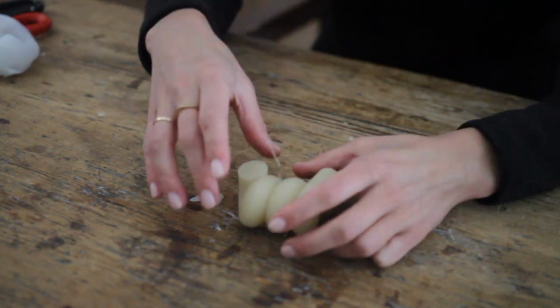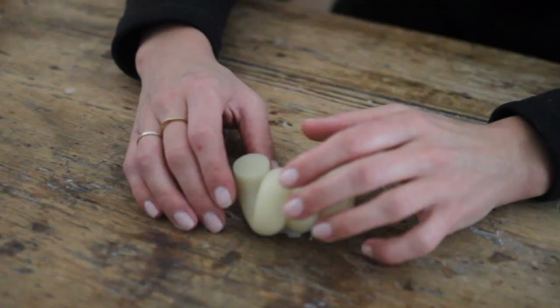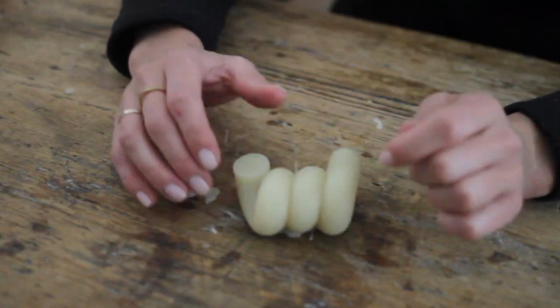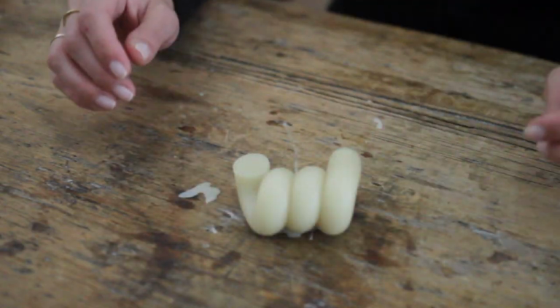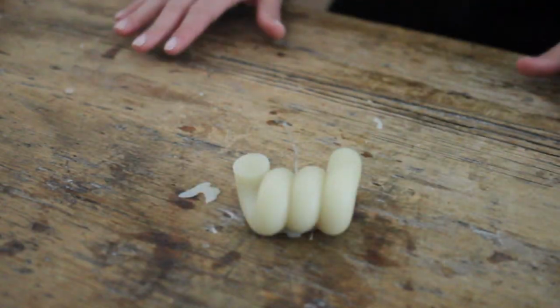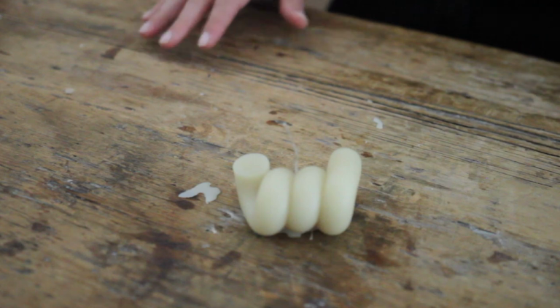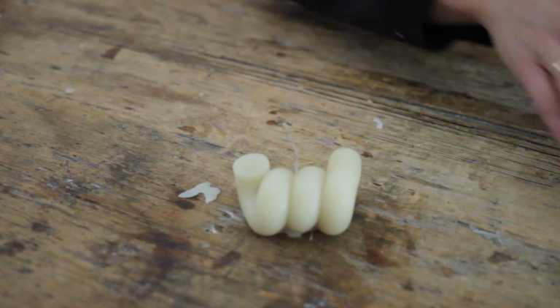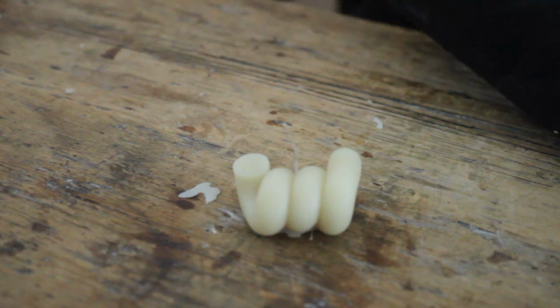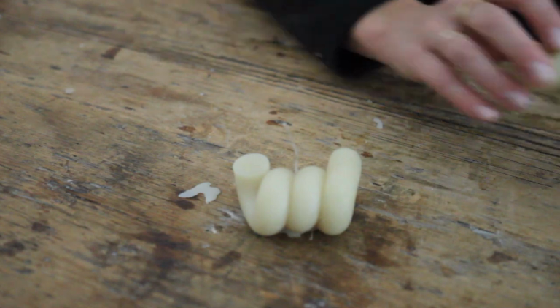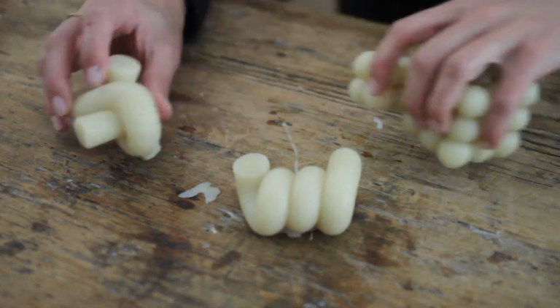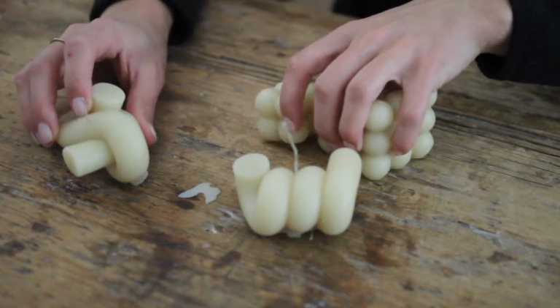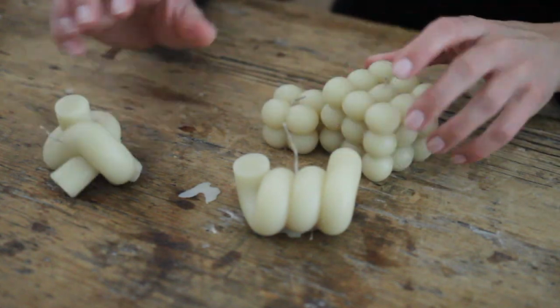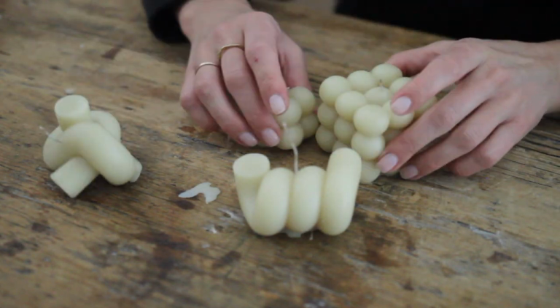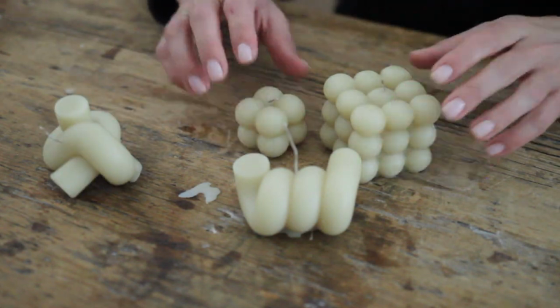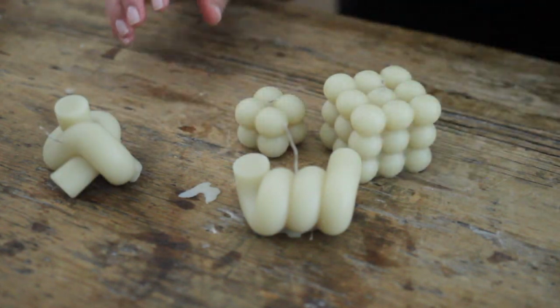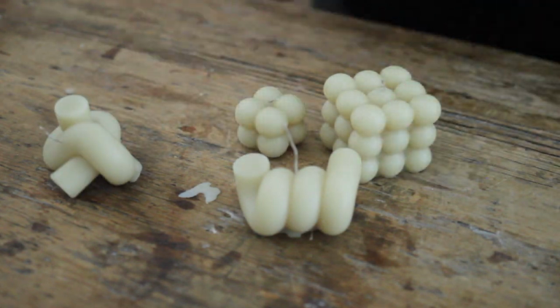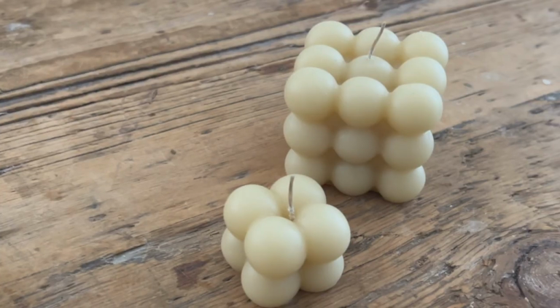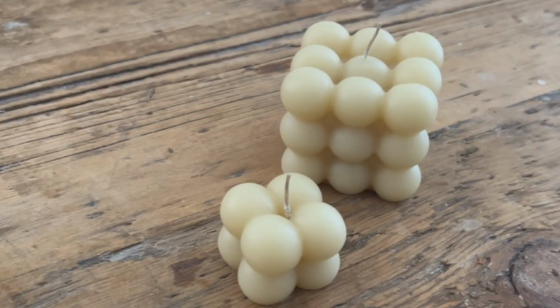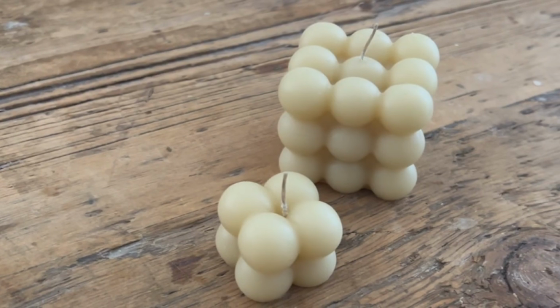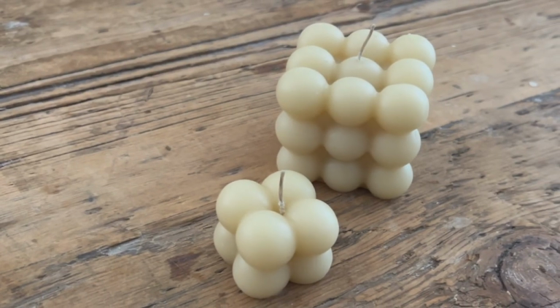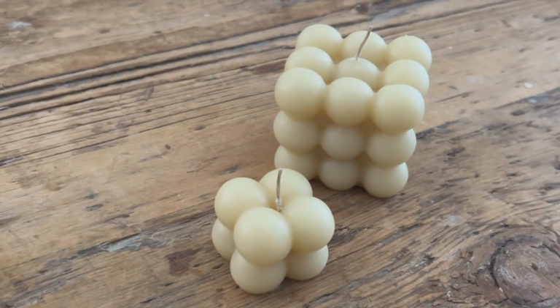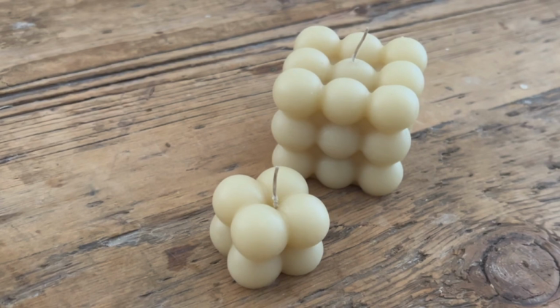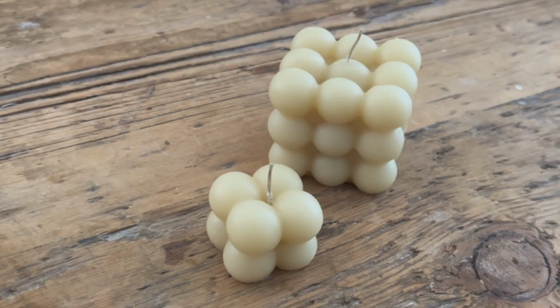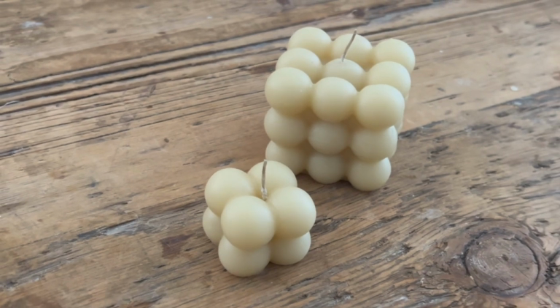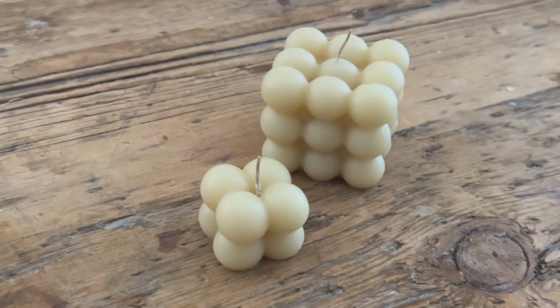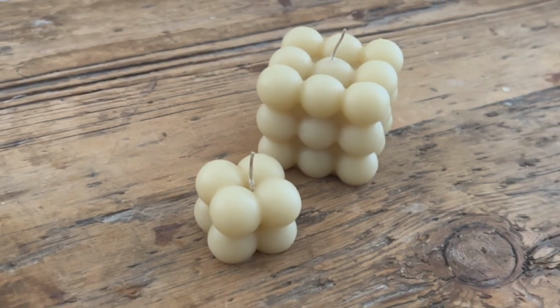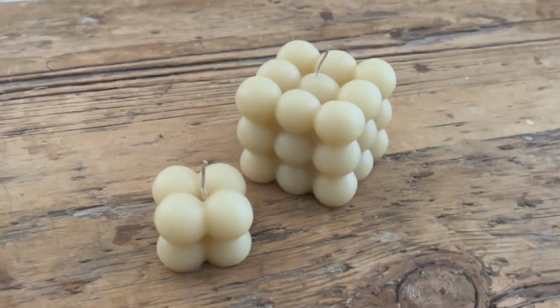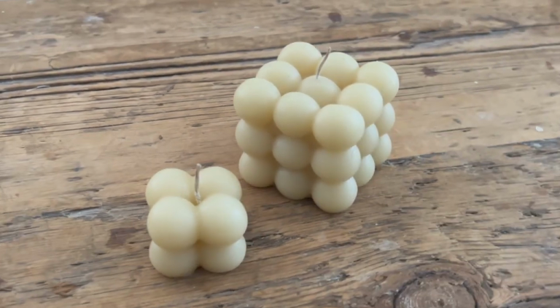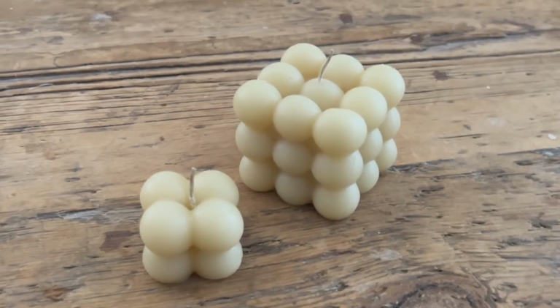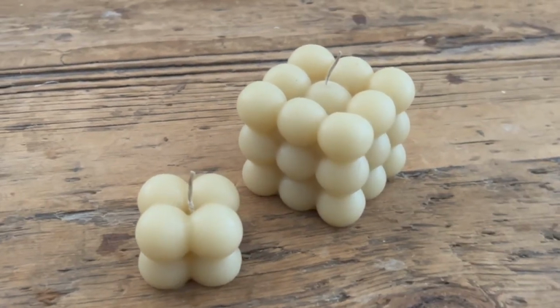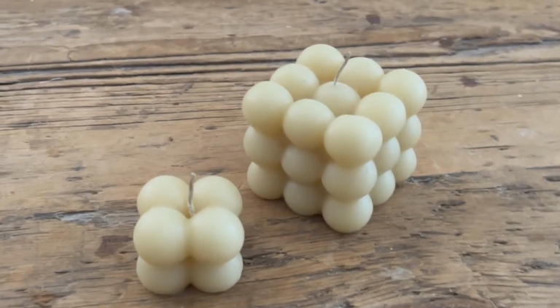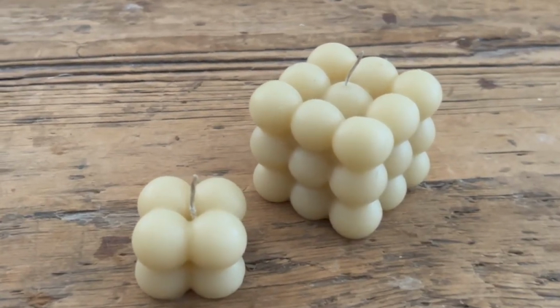And that's it. Here we have all of the candles in their glory and to be honest, they look pretty professional. This is a super simple project that I had a lot of fun with and I would 100% do it again.